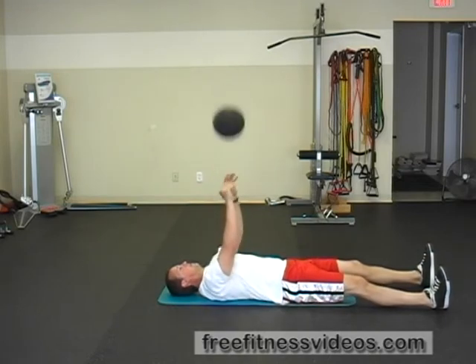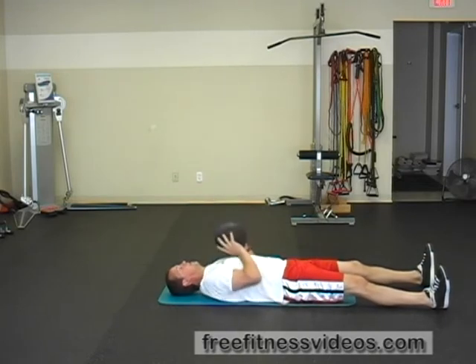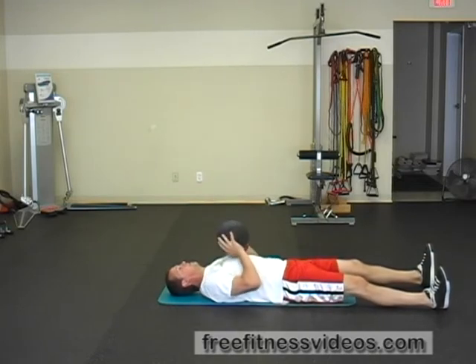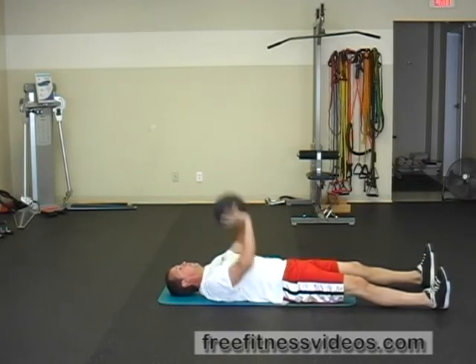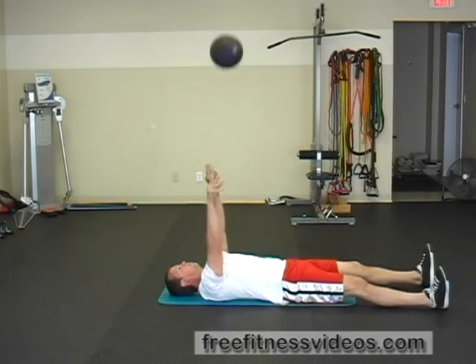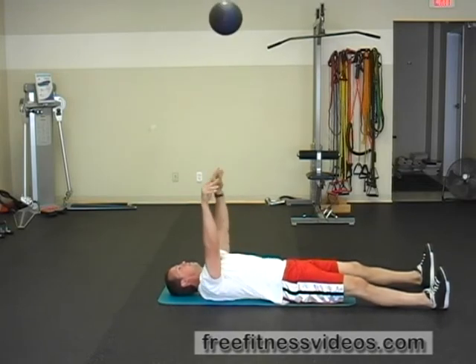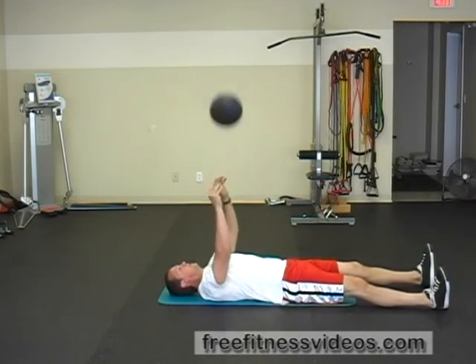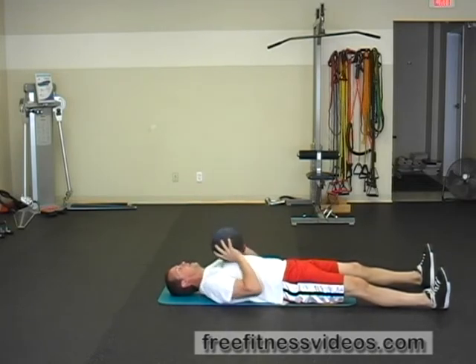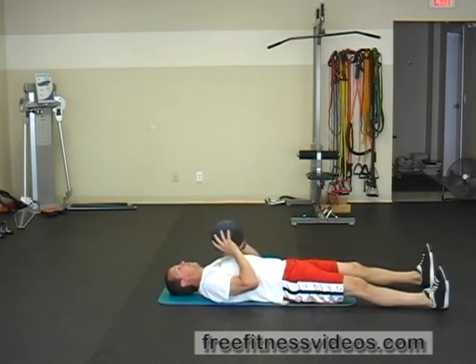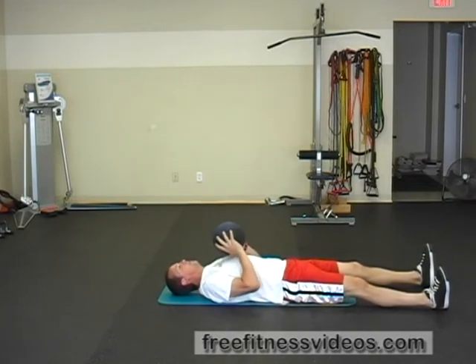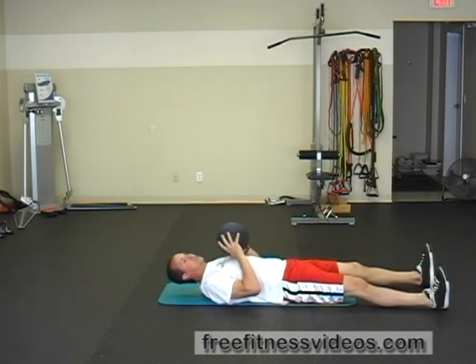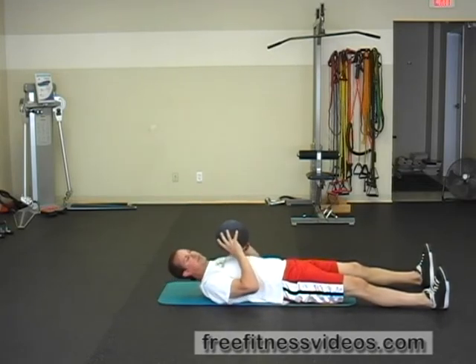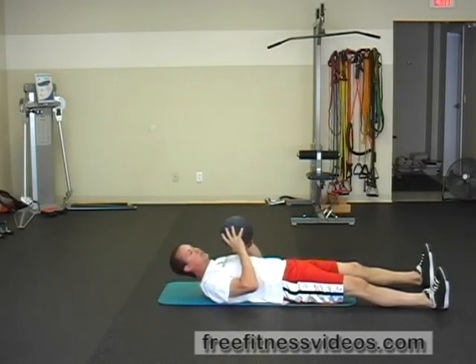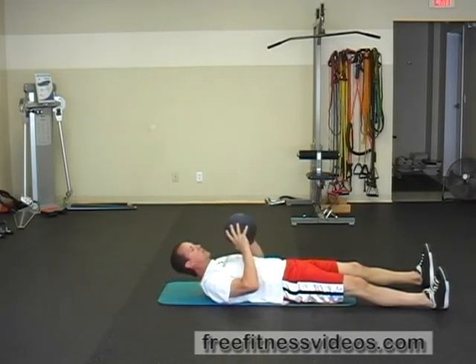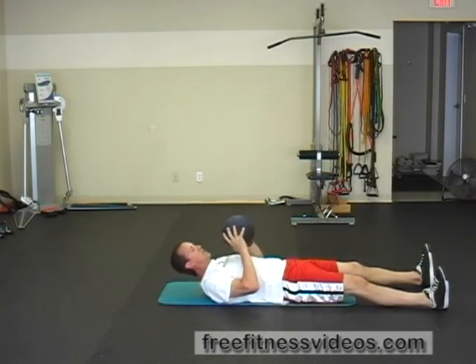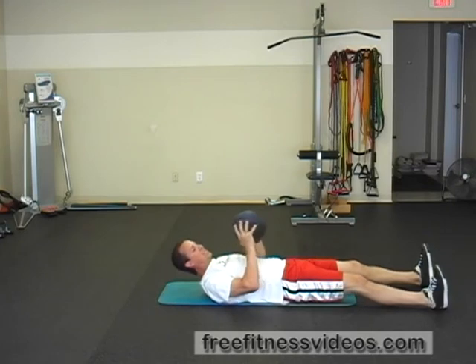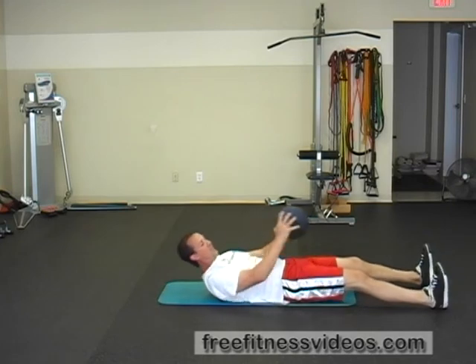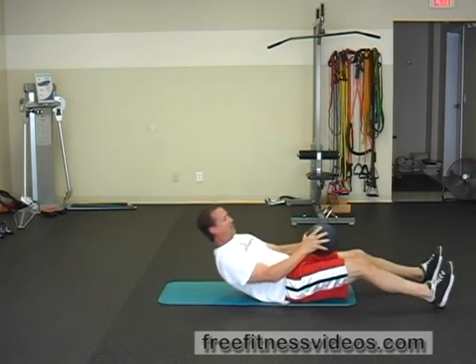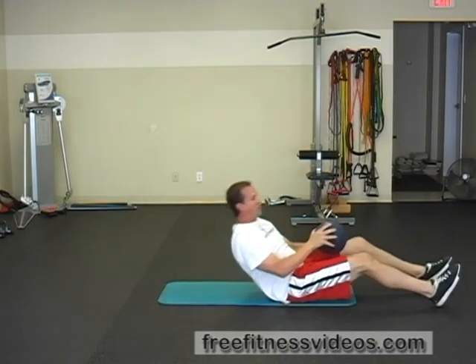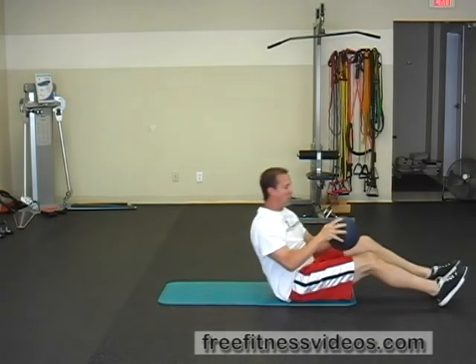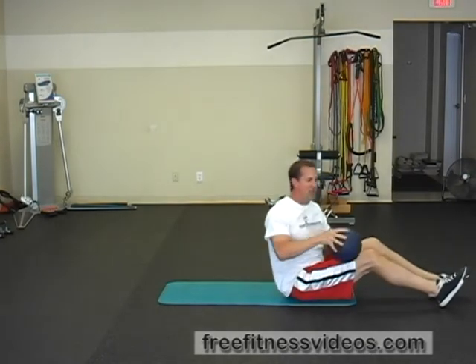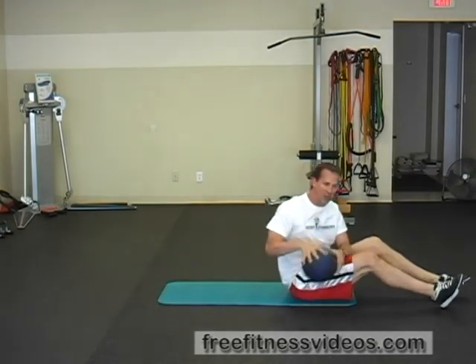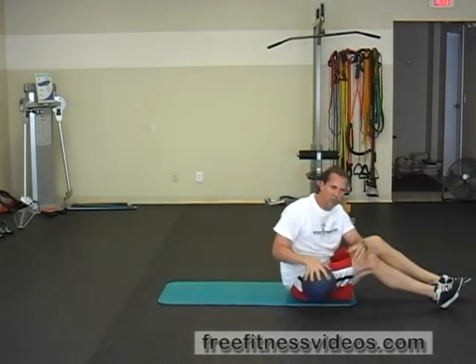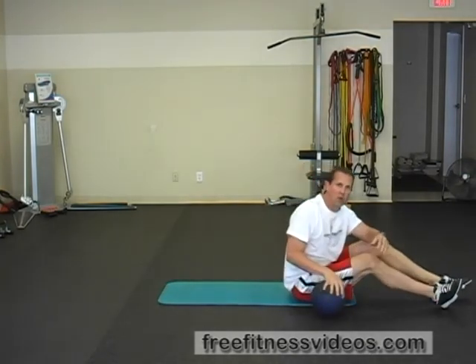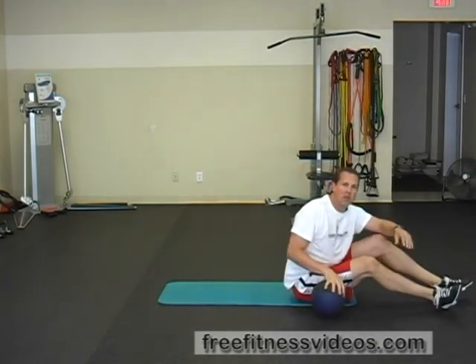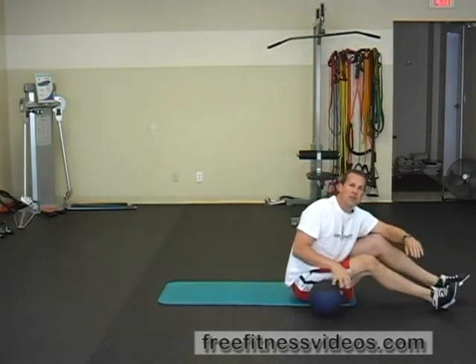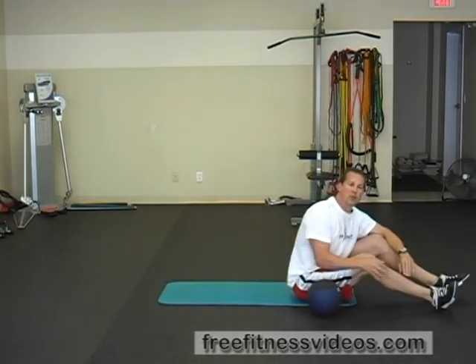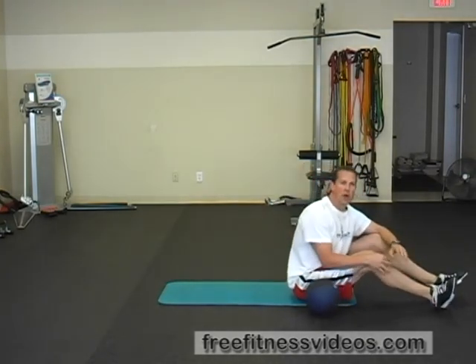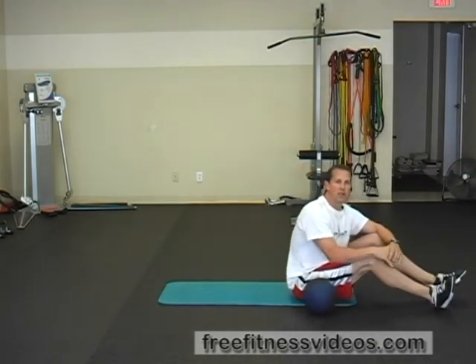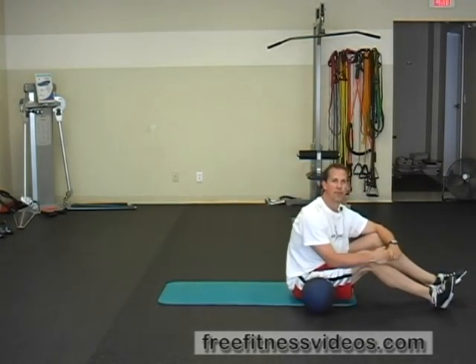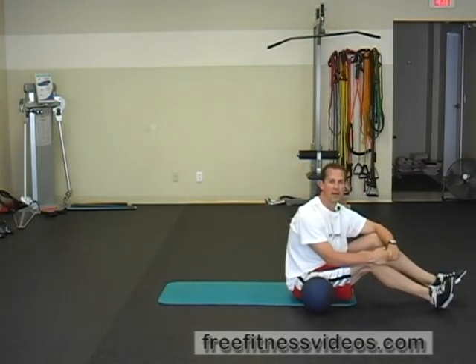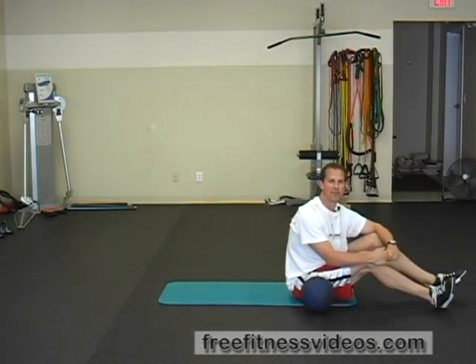You can perform a set number of repetitions, typically anywhere between 8 and 10, and that's how you perform the medicine ball supine pass.